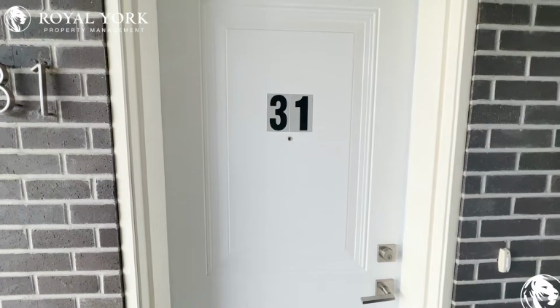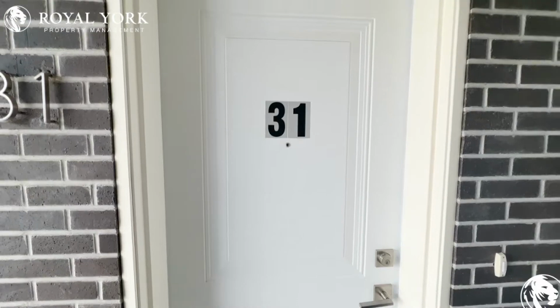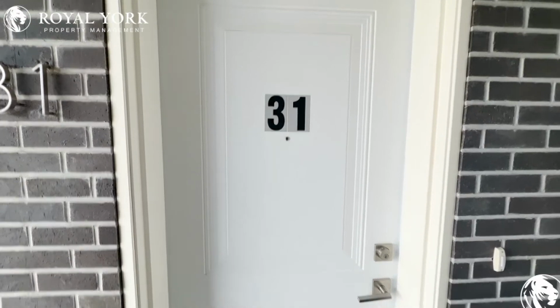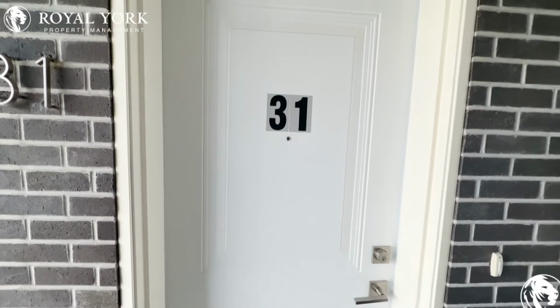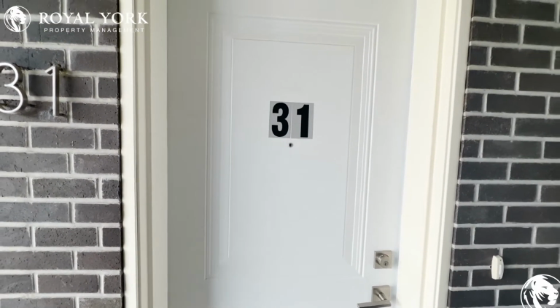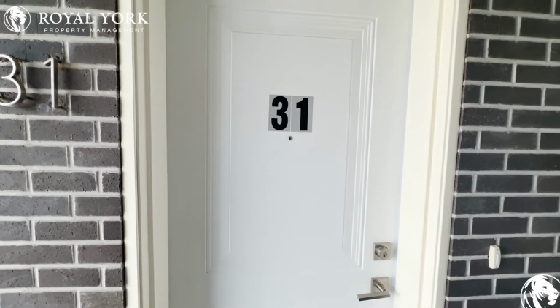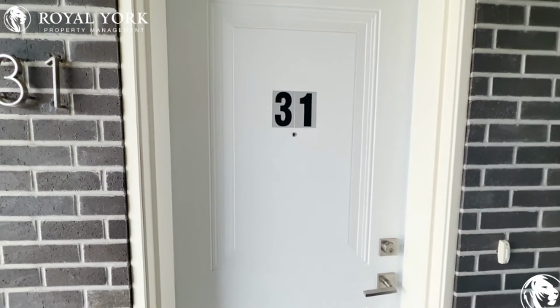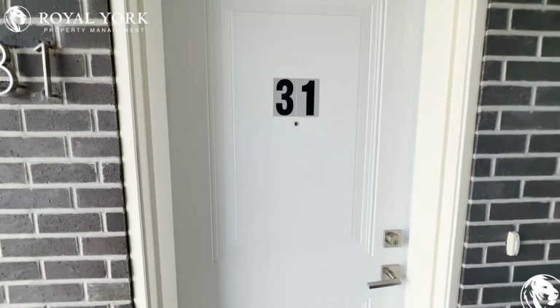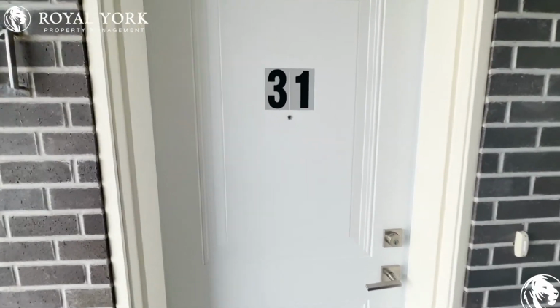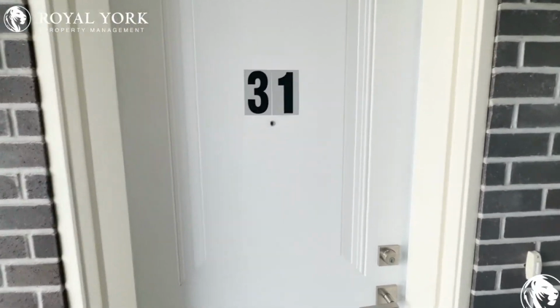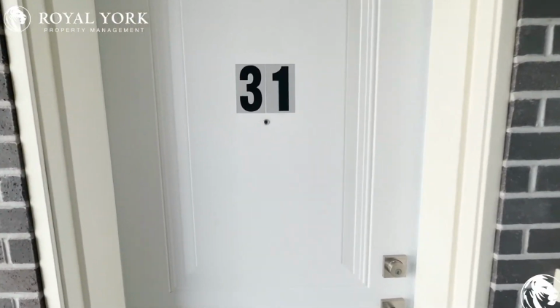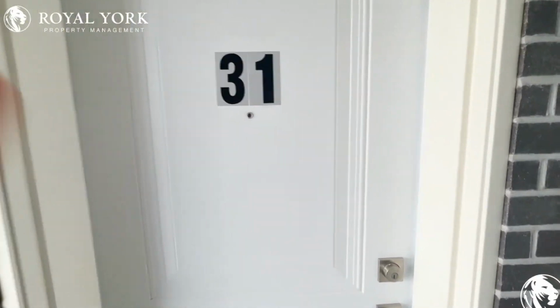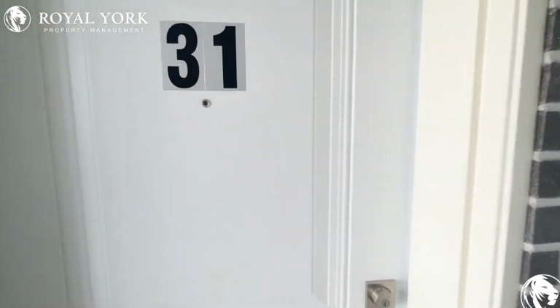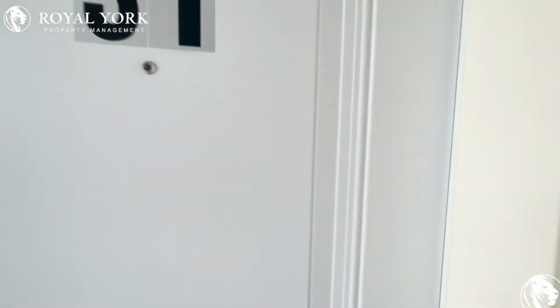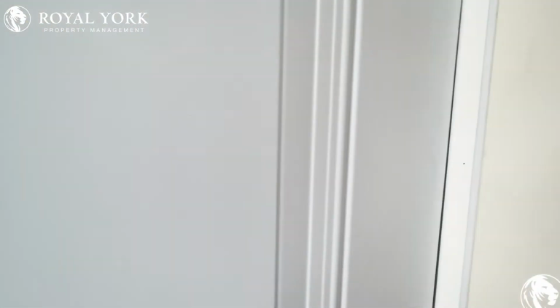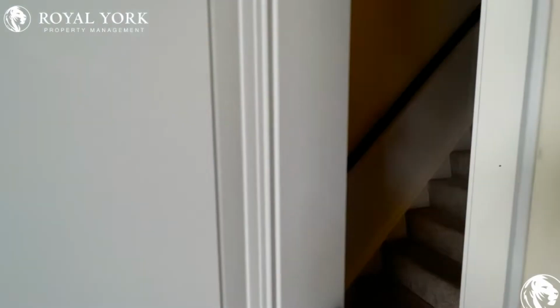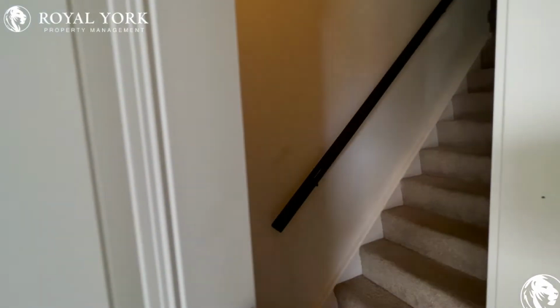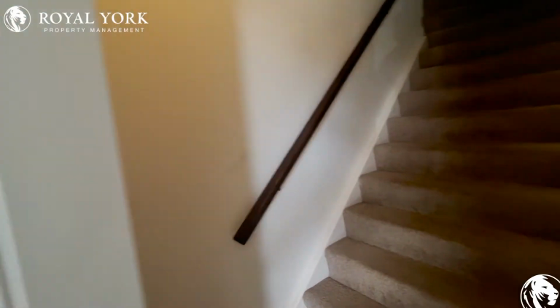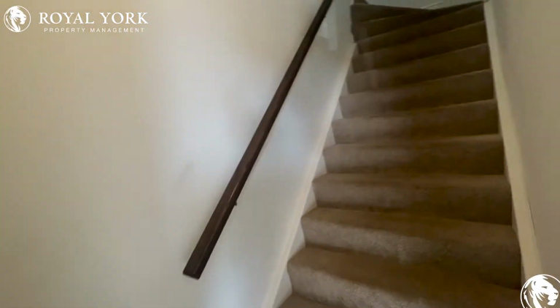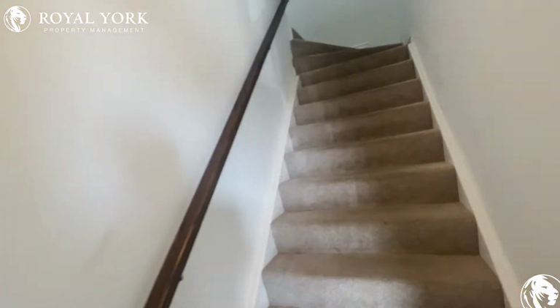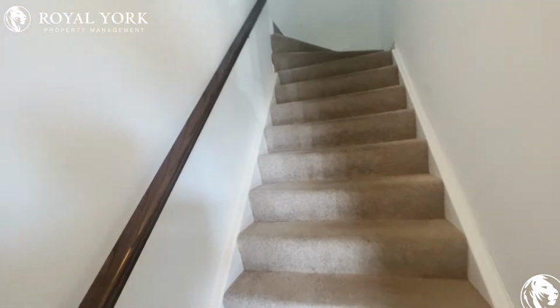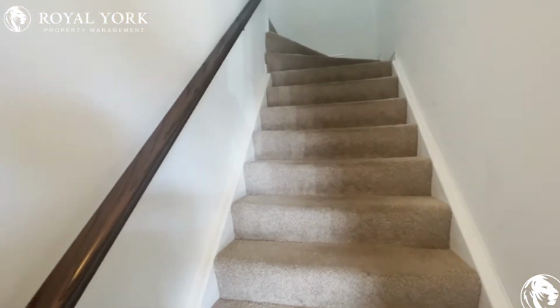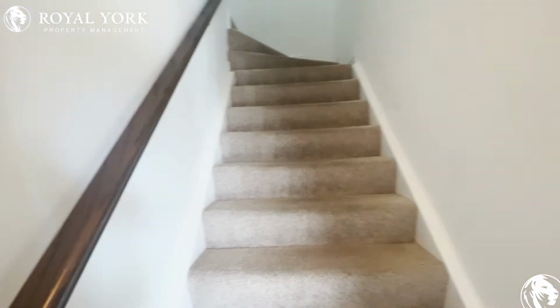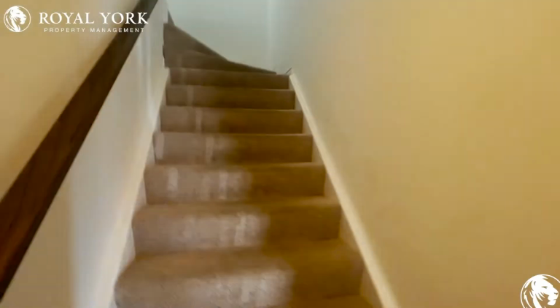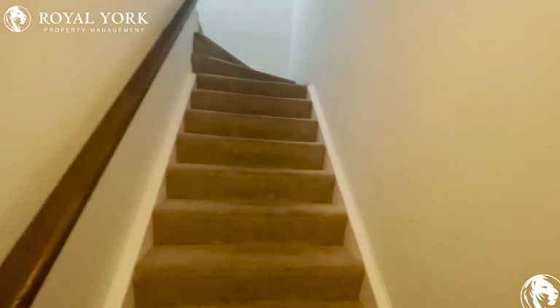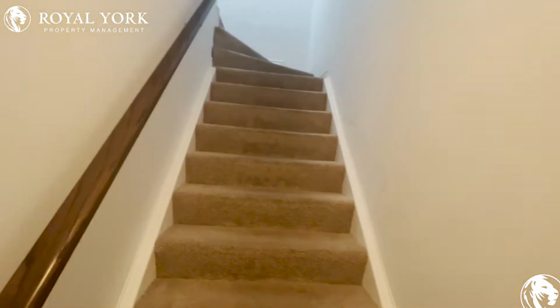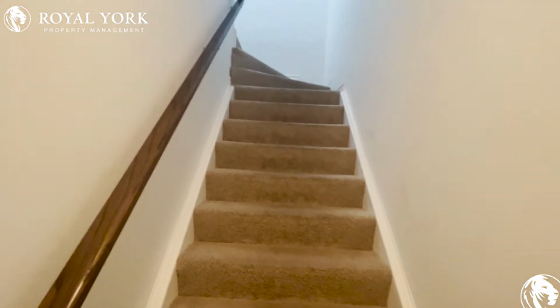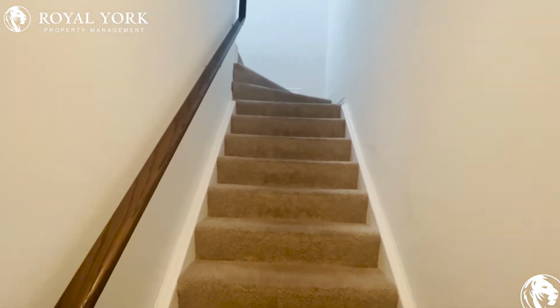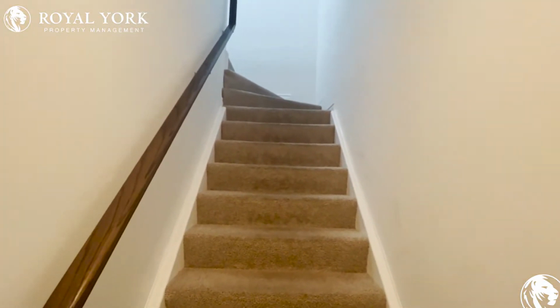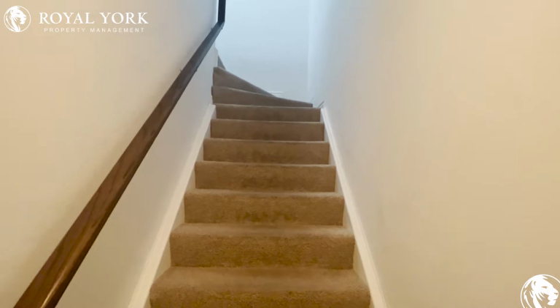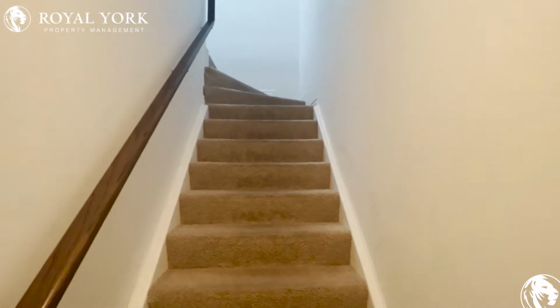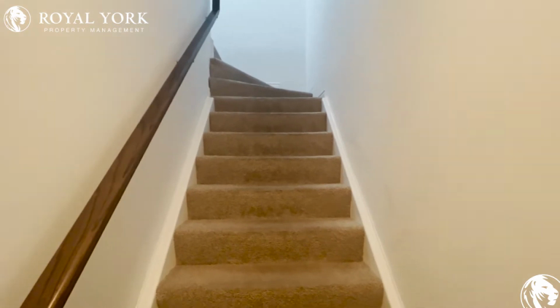Welcome to unit 31A at 1430 Highland Avenue in Kitchener, Ontario. This two bedroom one-and-a-half bath unit is available for rent starting November 1st.